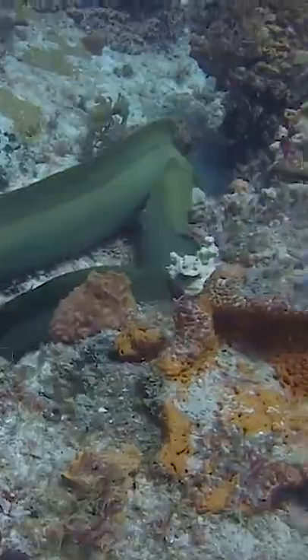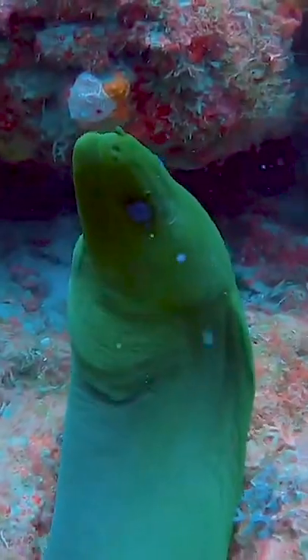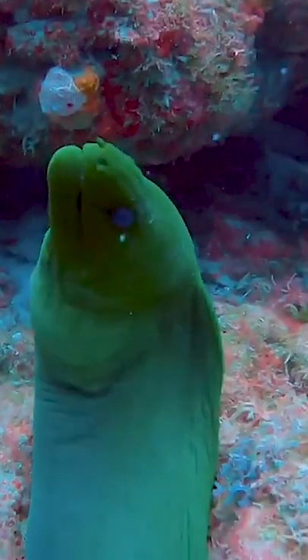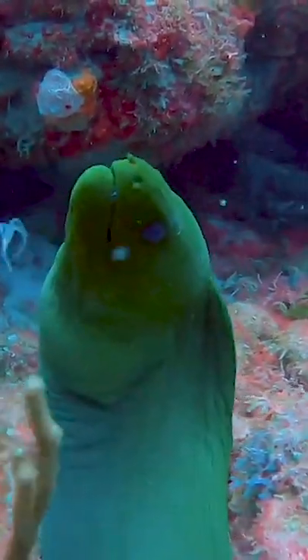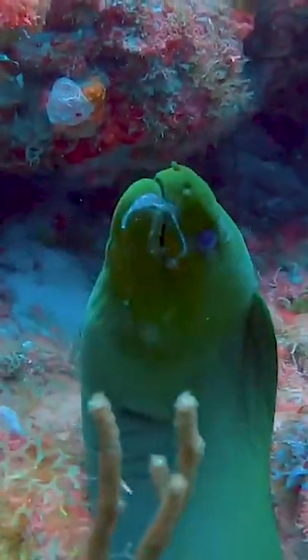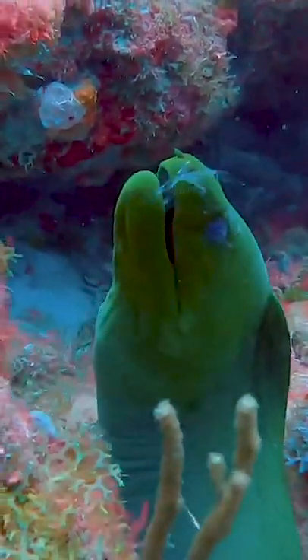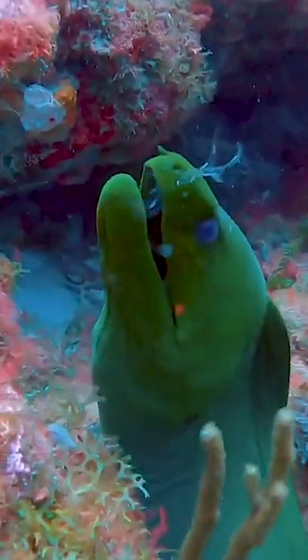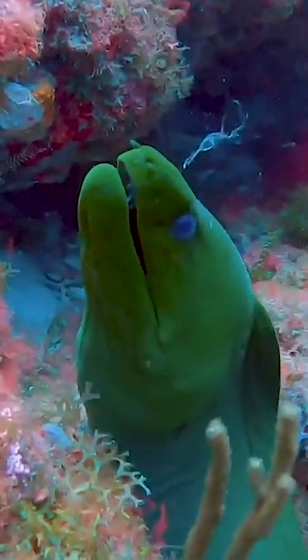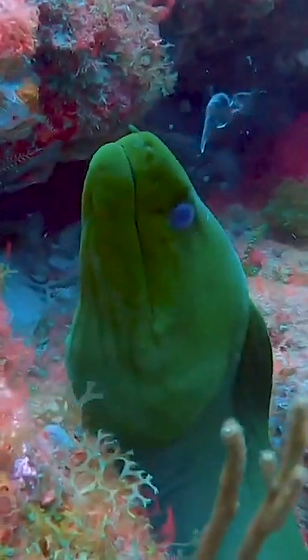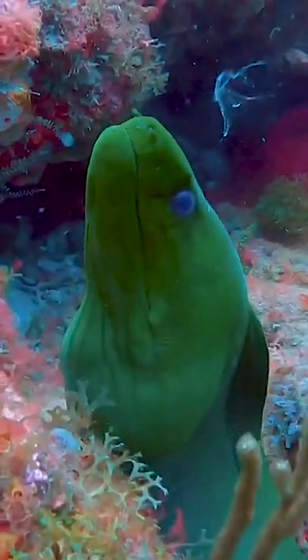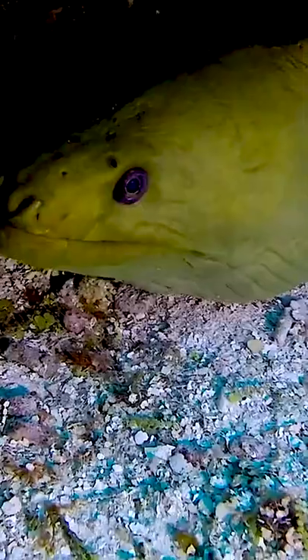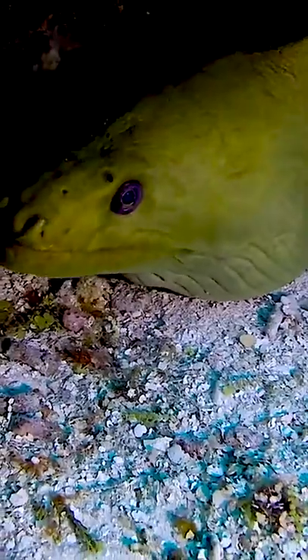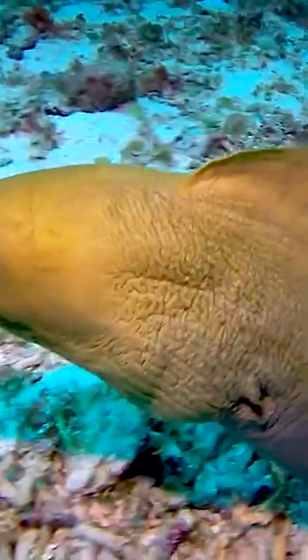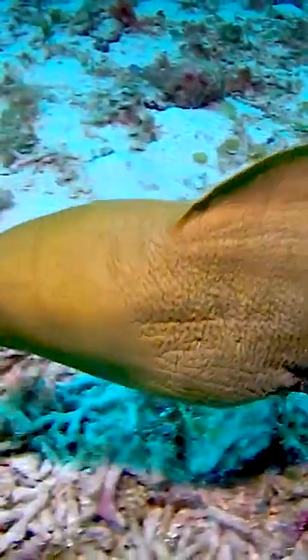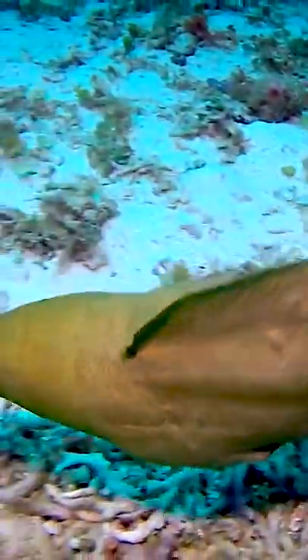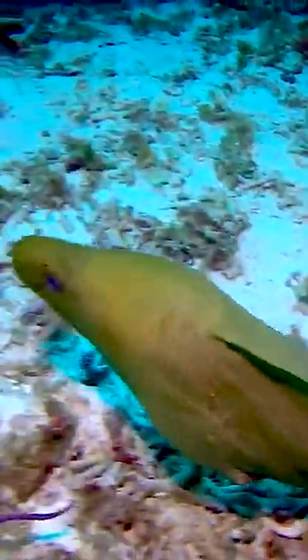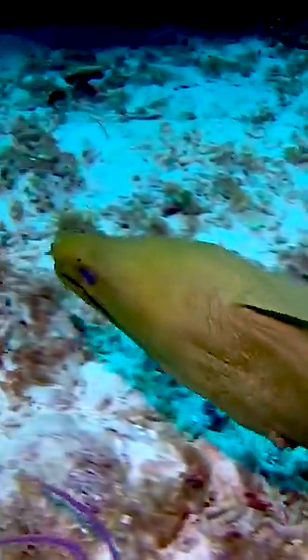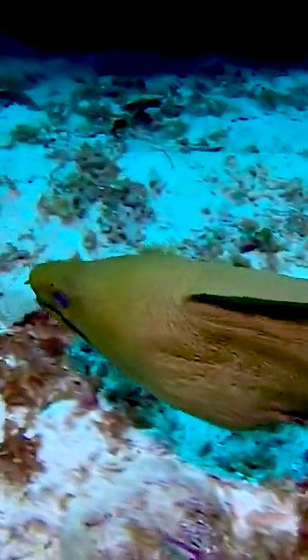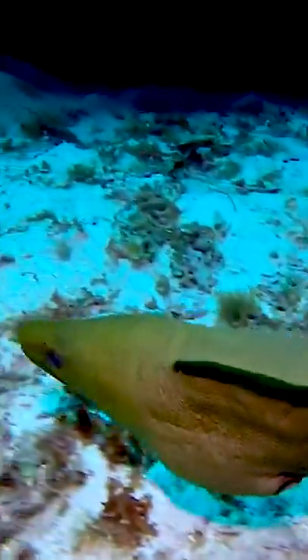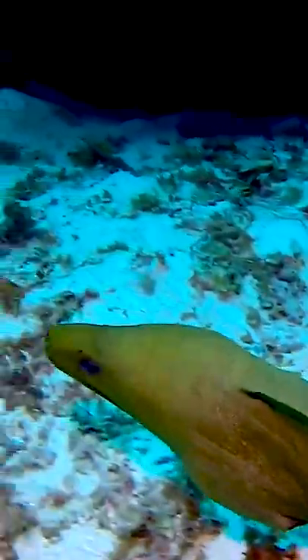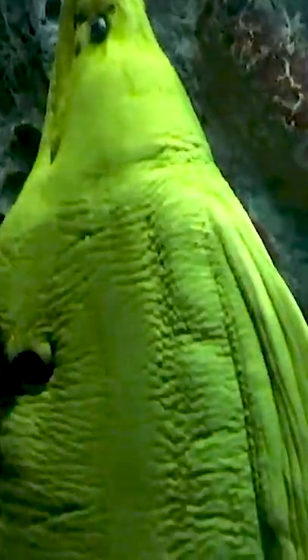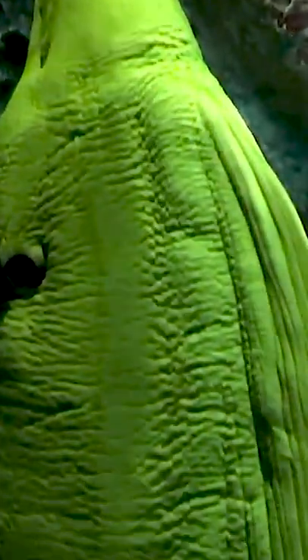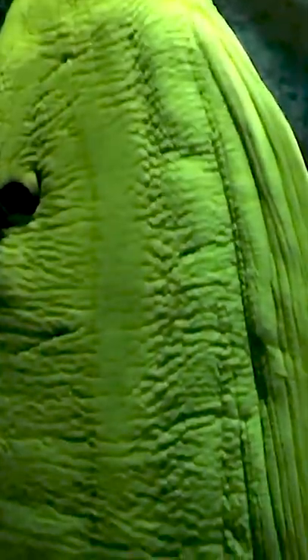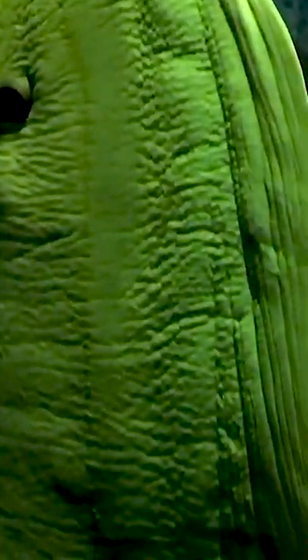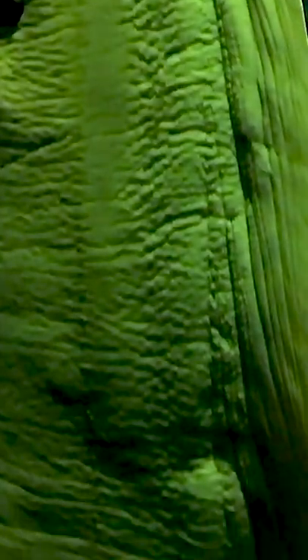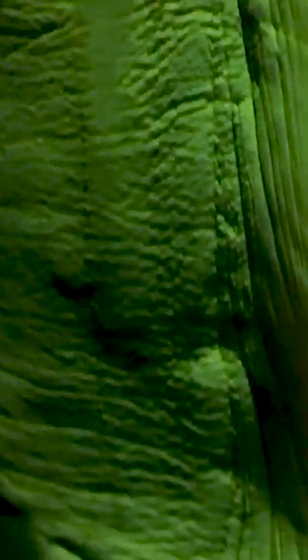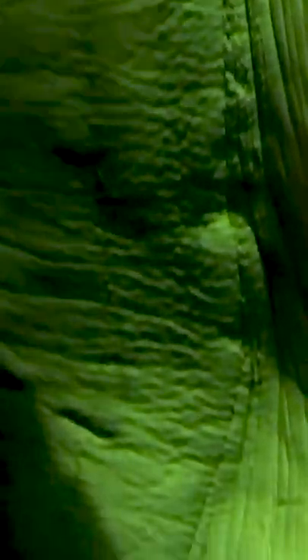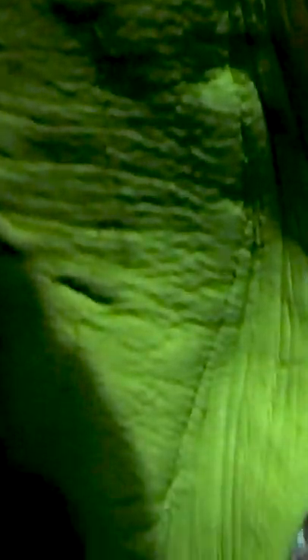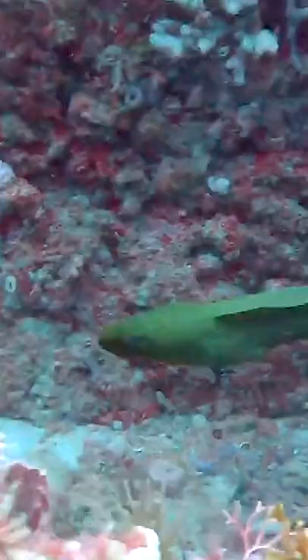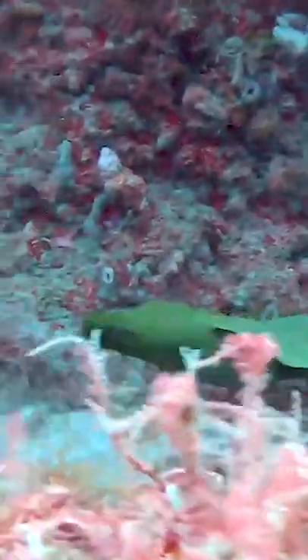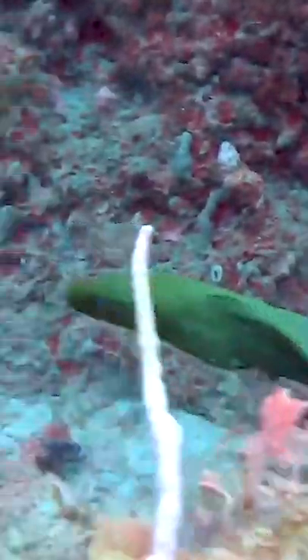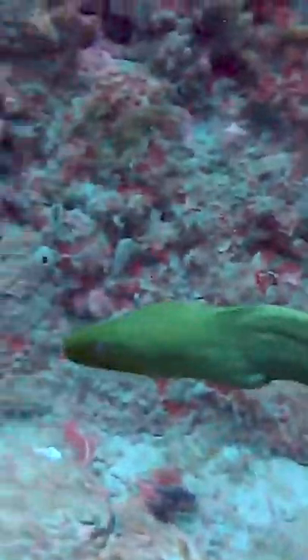The moray eel is associated with rocky shorelines, coral reefs, and mangroves. The green moray is a solitary fish. It grows to the length of about 2.5 meters or 8.2 feet.